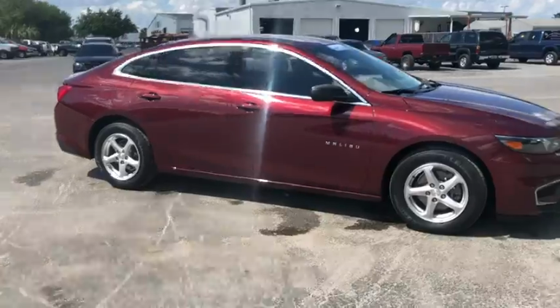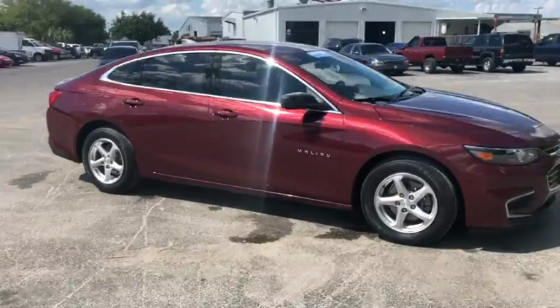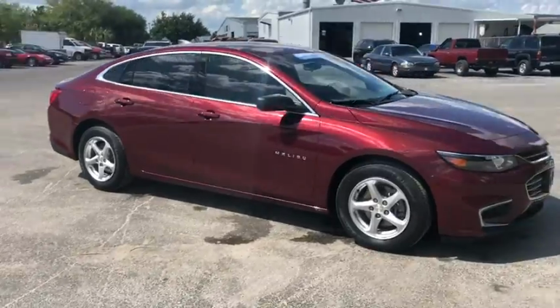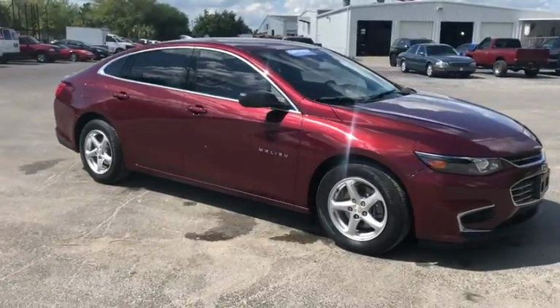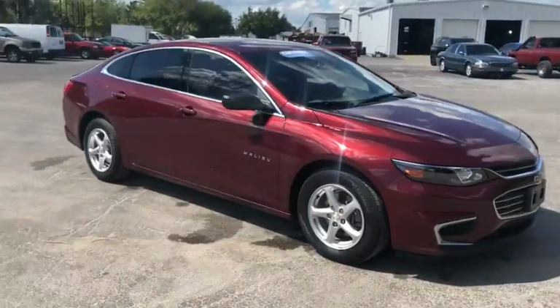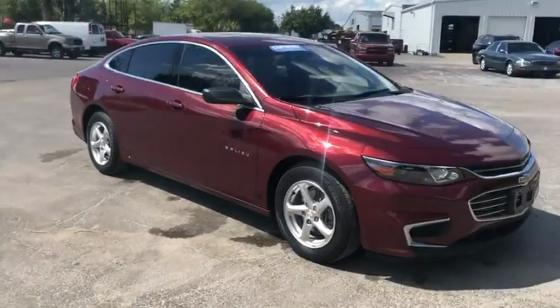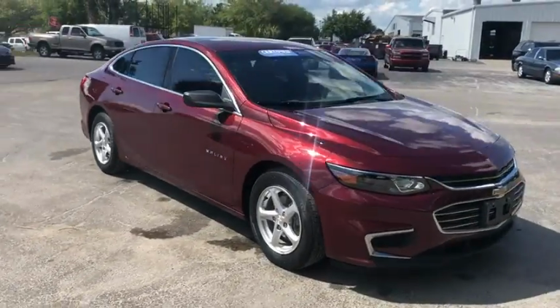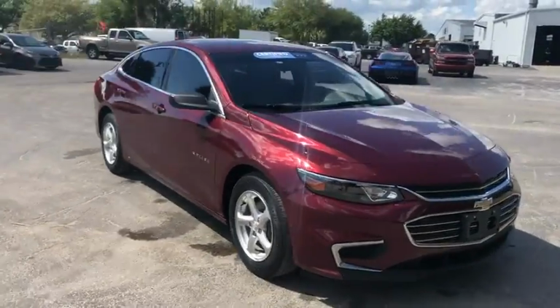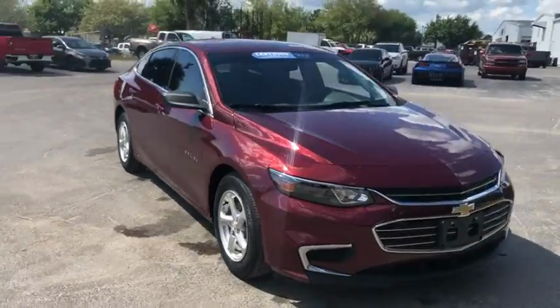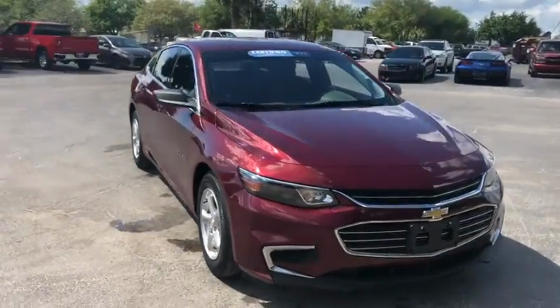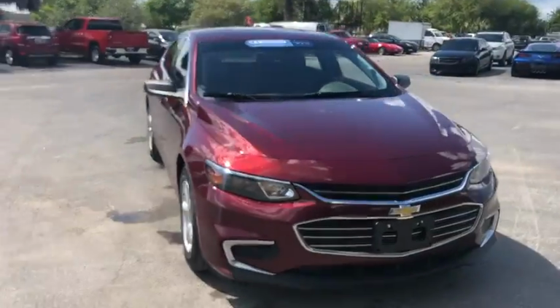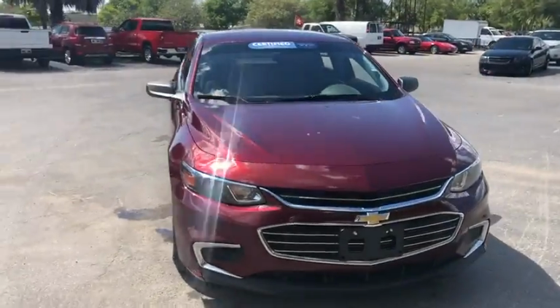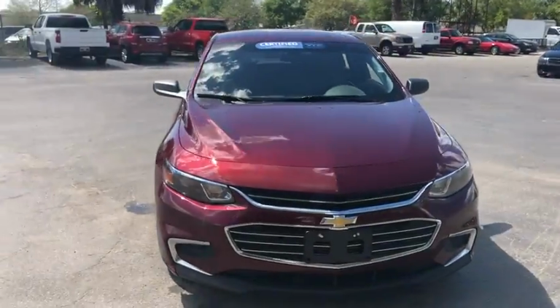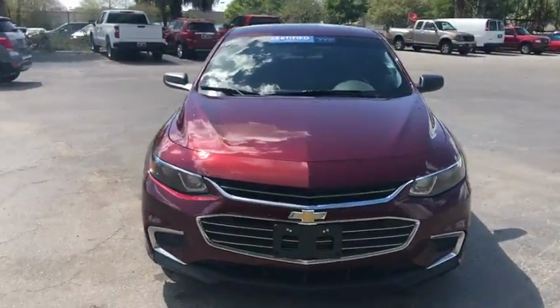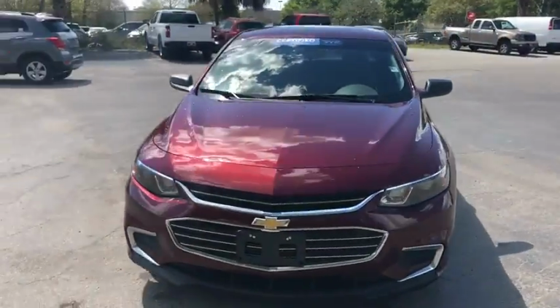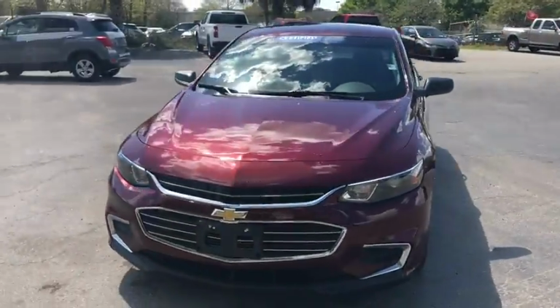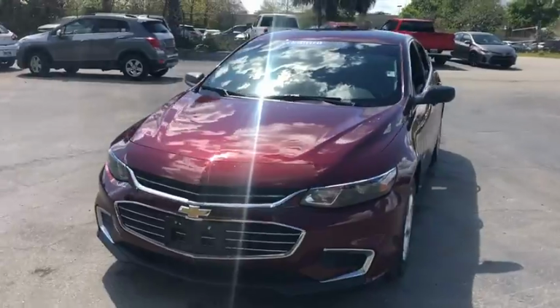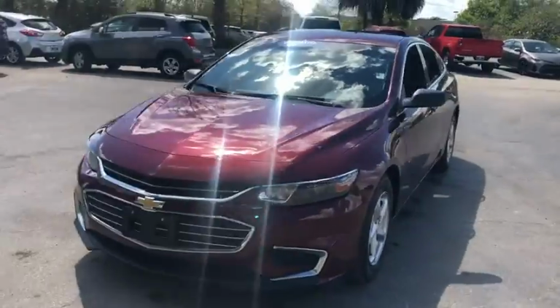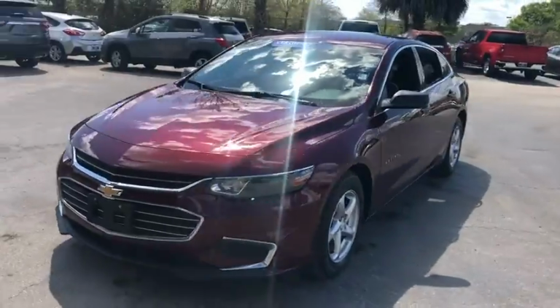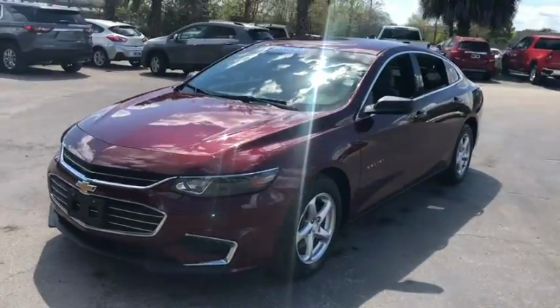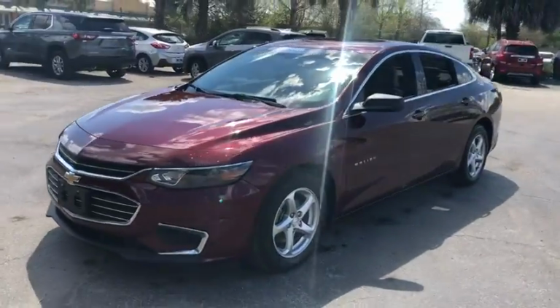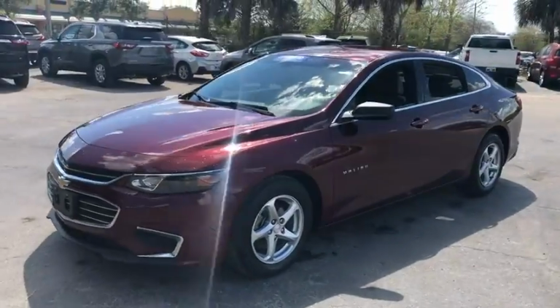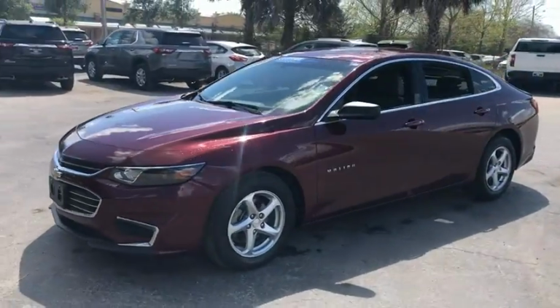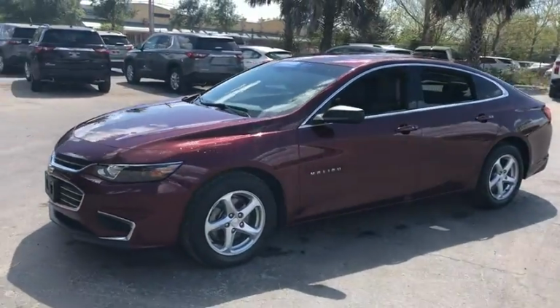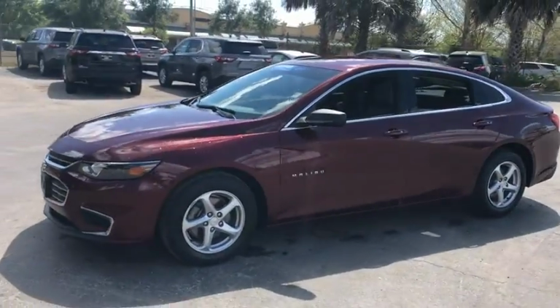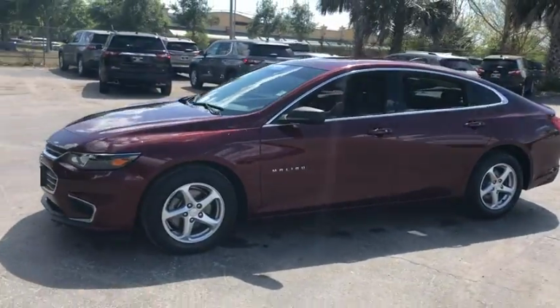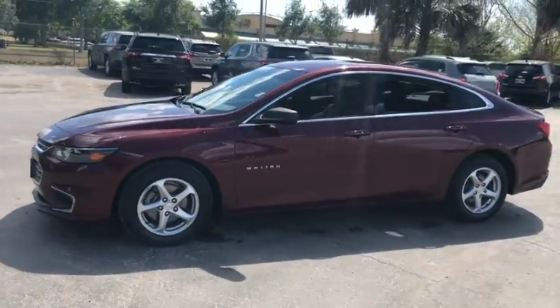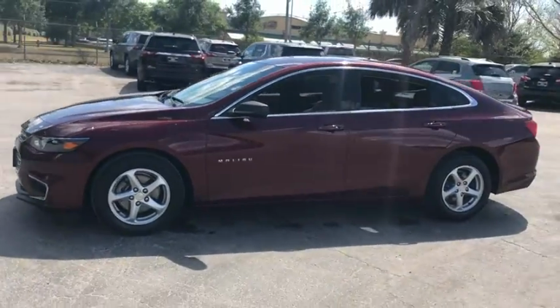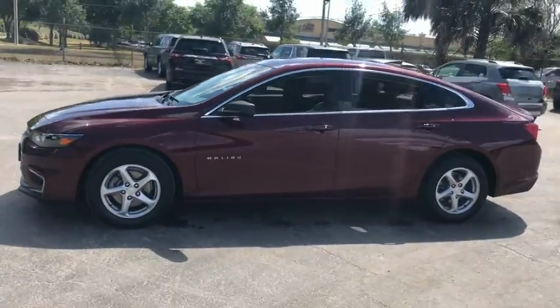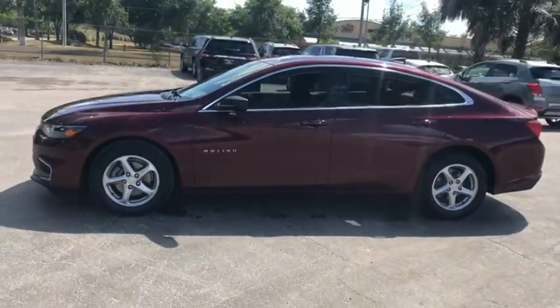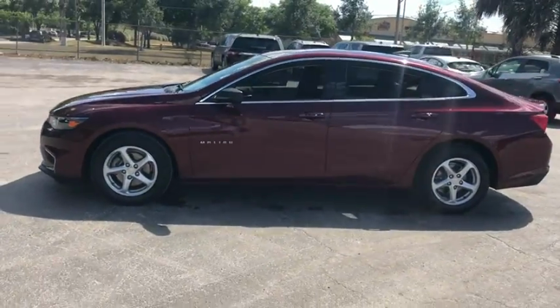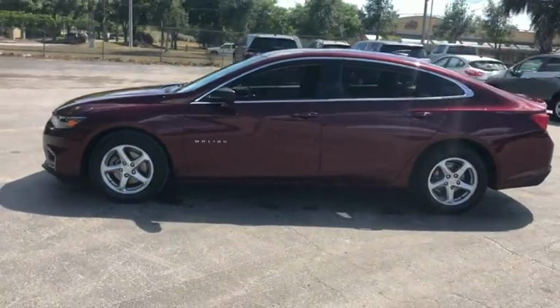The 2016 Chevrolet Malibu, a combination of performance and fuel economy. The Malibu is a great commuting car. This vehicle has less than 40,000 miles.